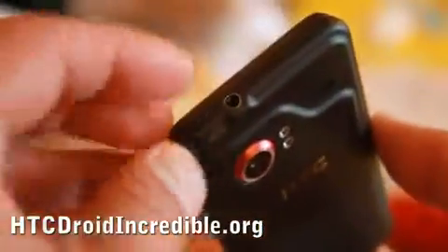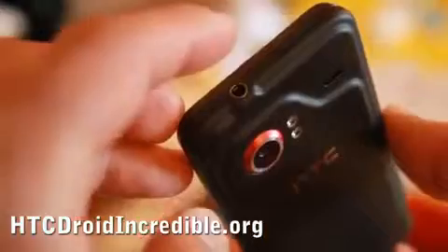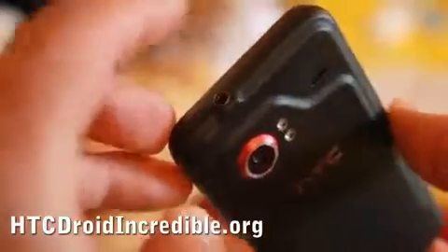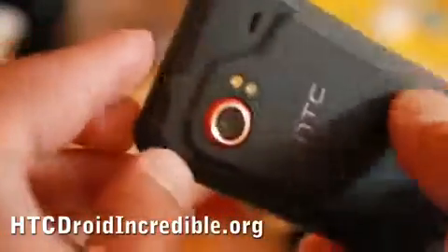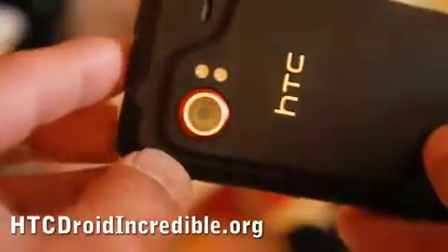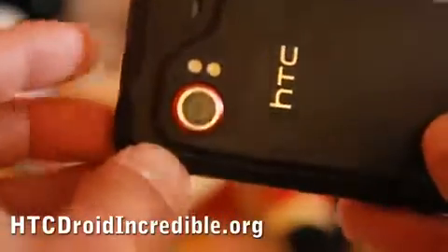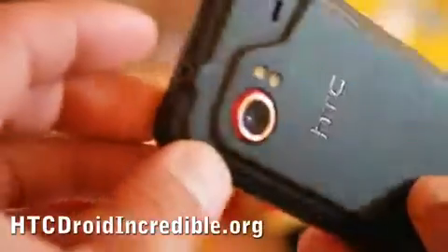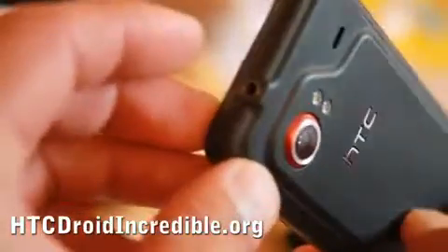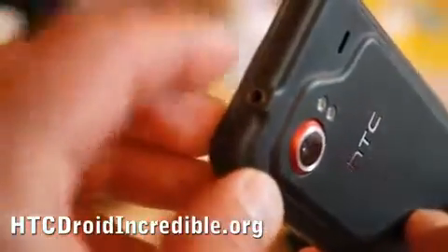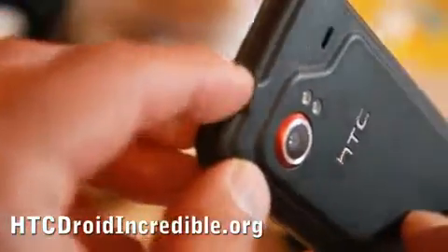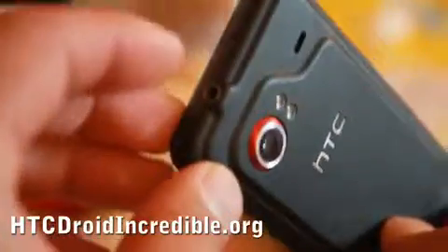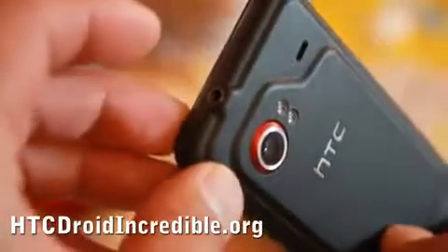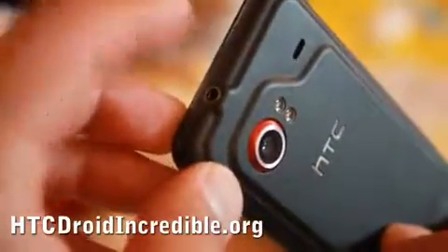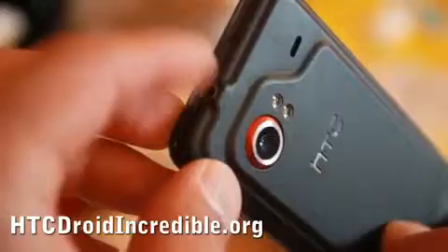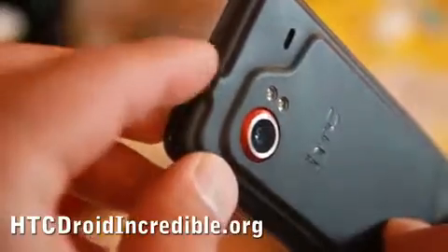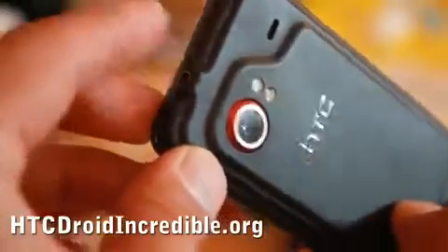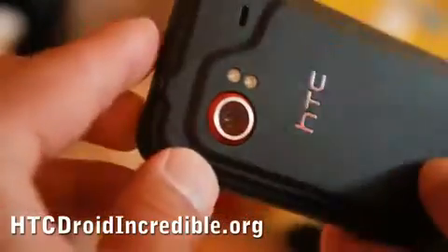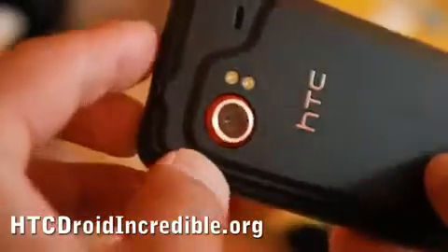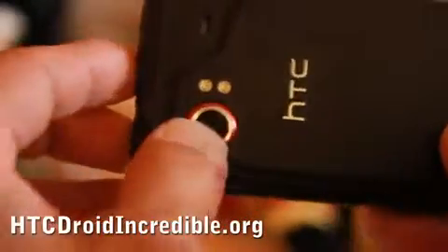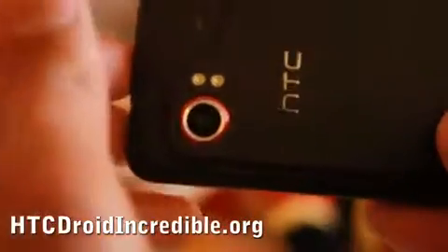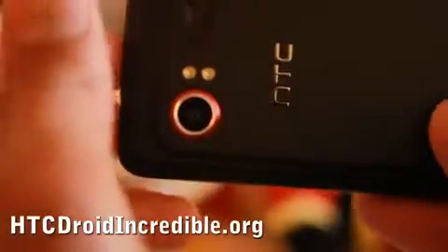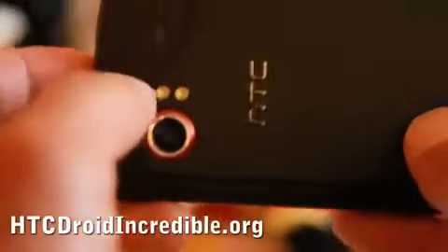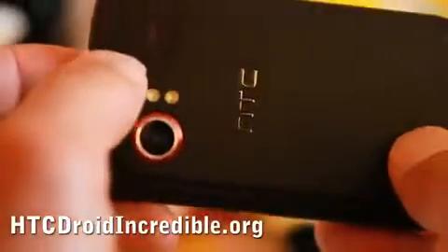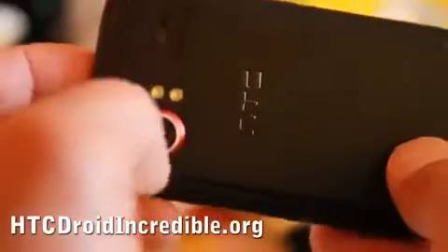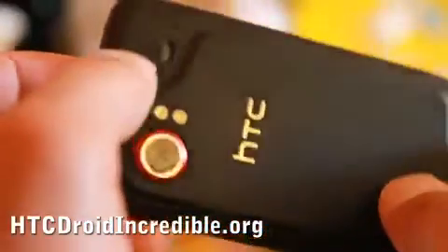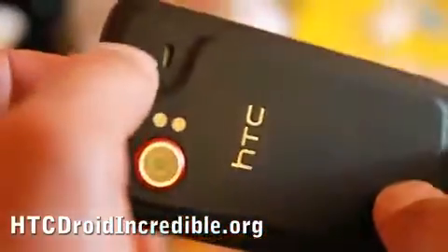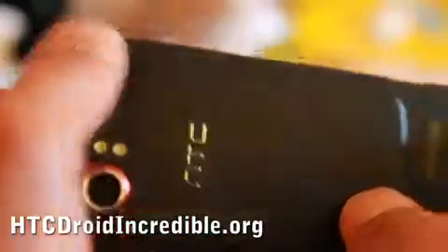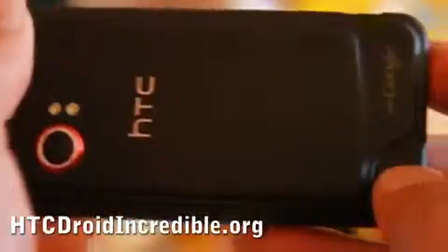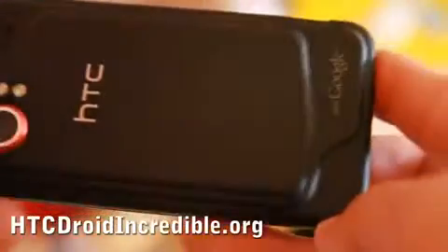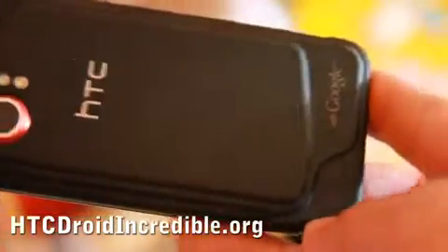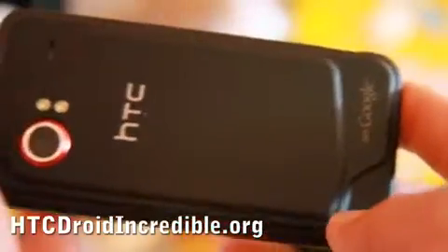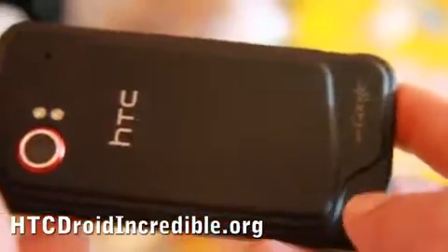It comes with a 3.5mm audio jack, and you can also use mic earbuds so you can use both at the same time. It's got an 8 megapixel camera, 2 LED flashes, and a noise cancelling microphone.